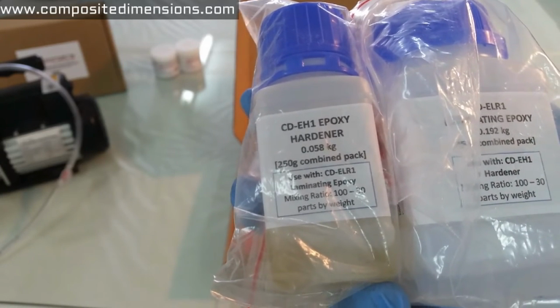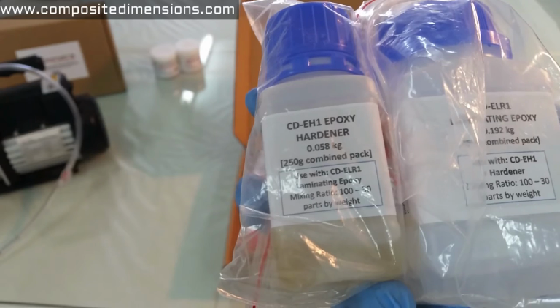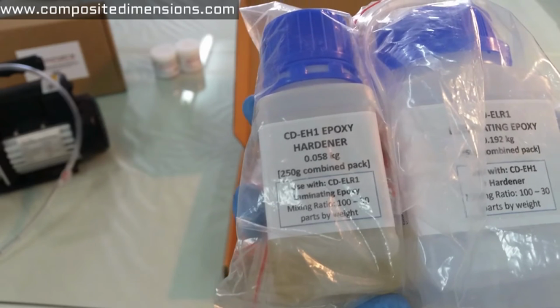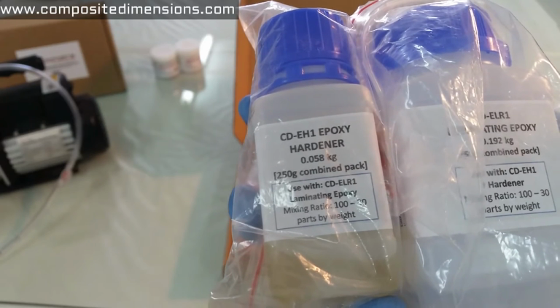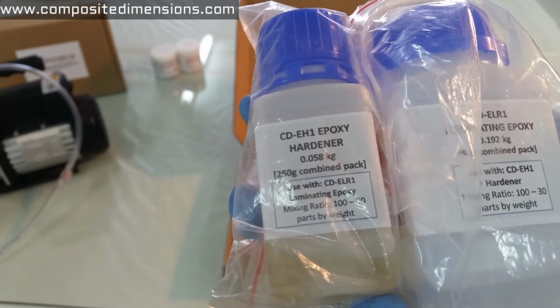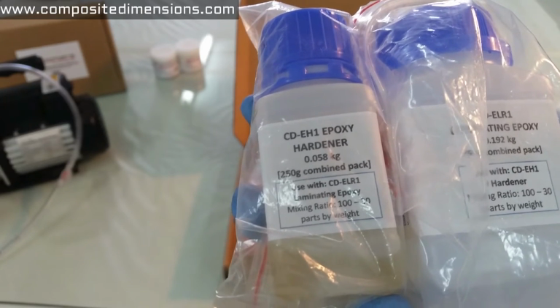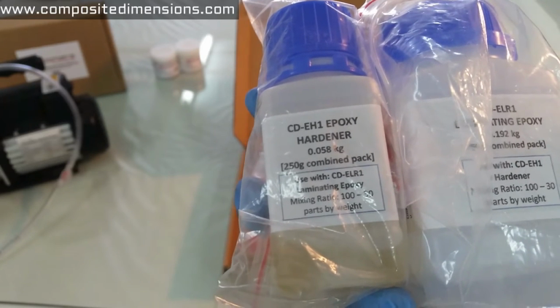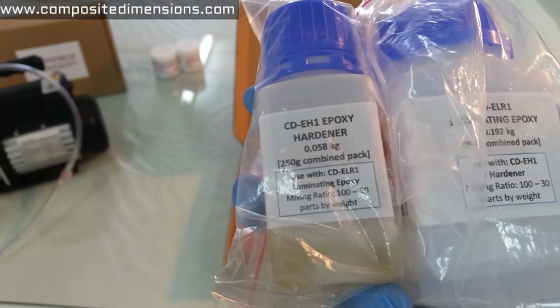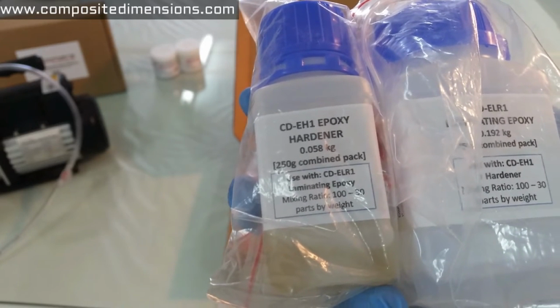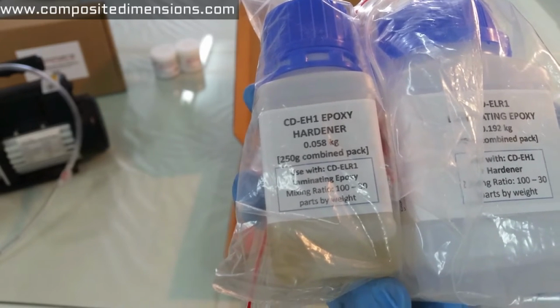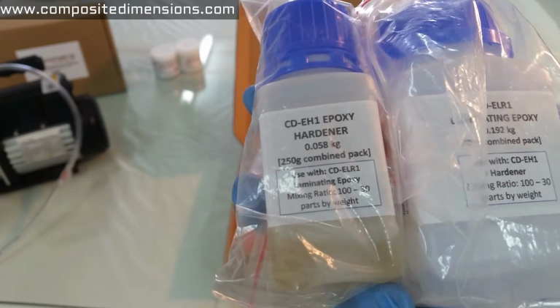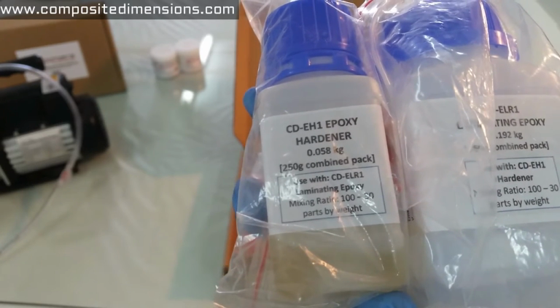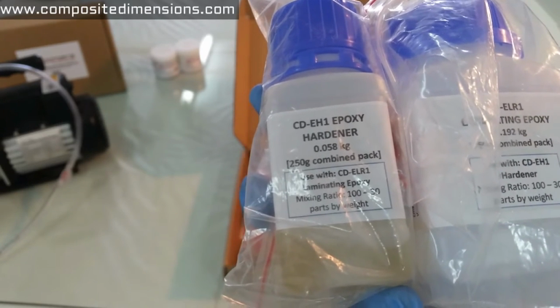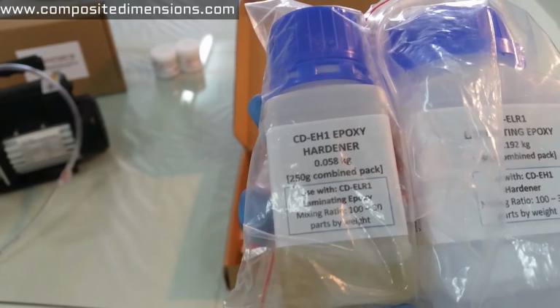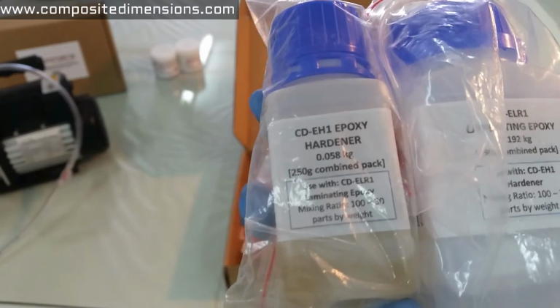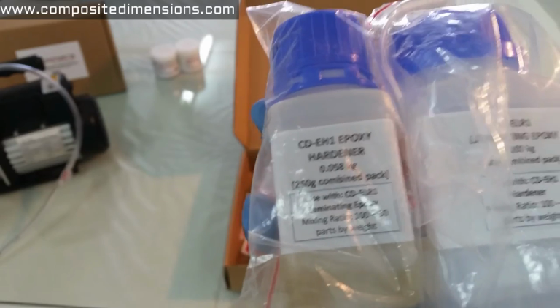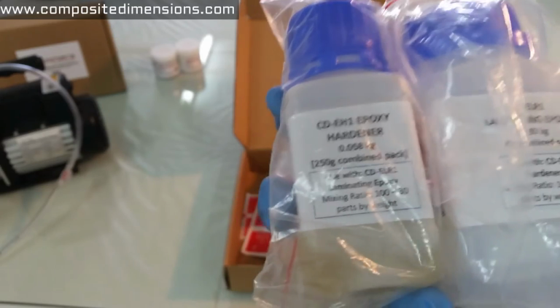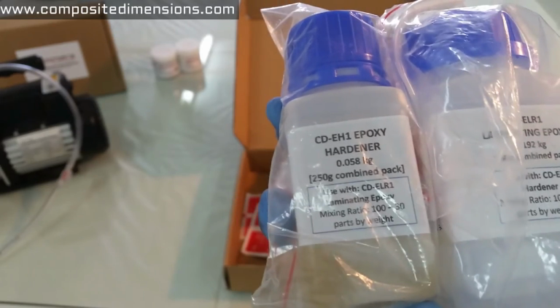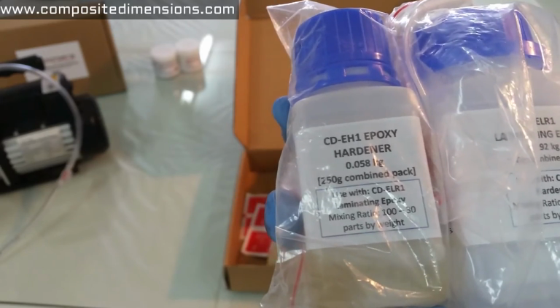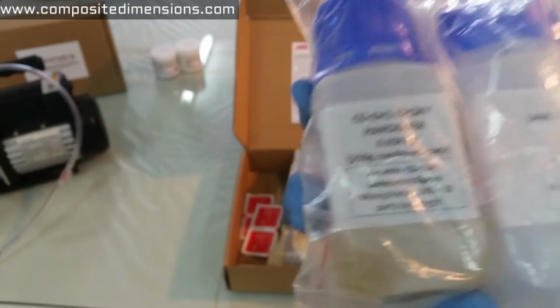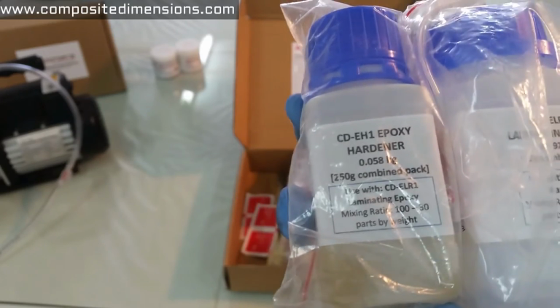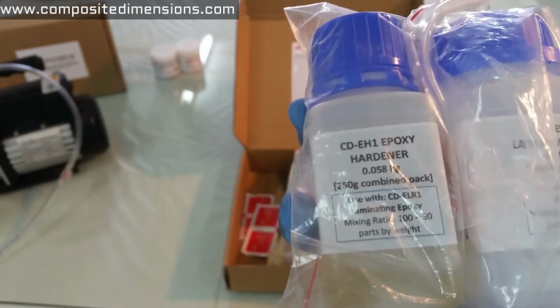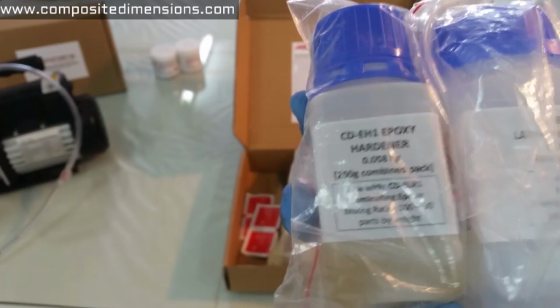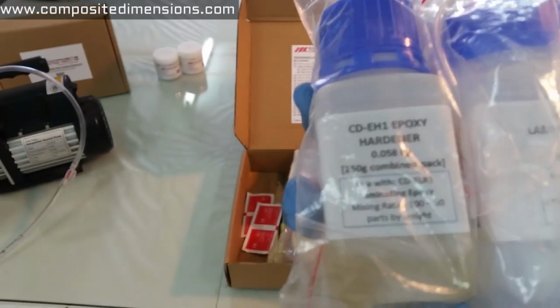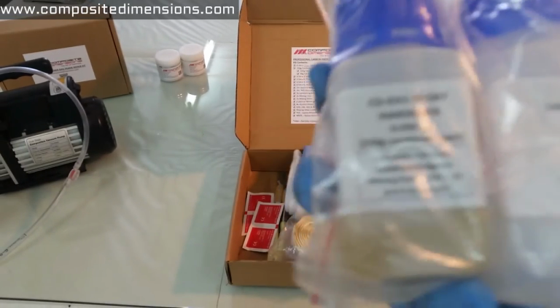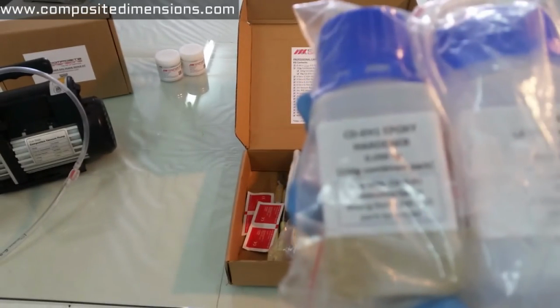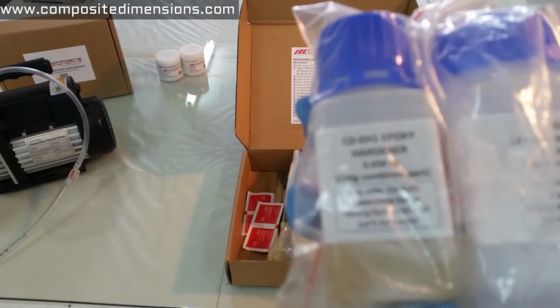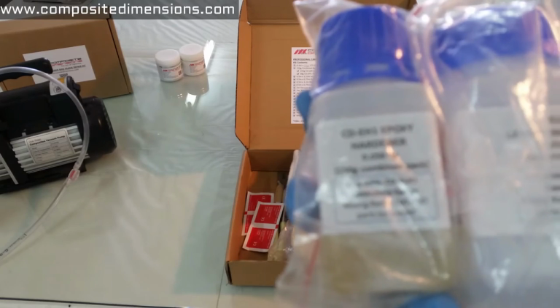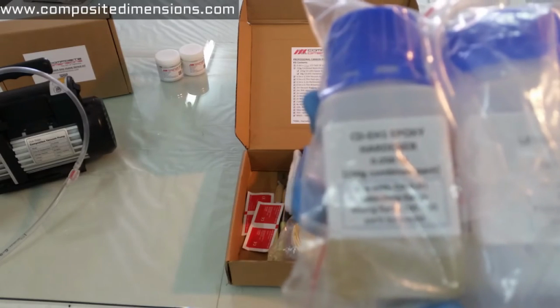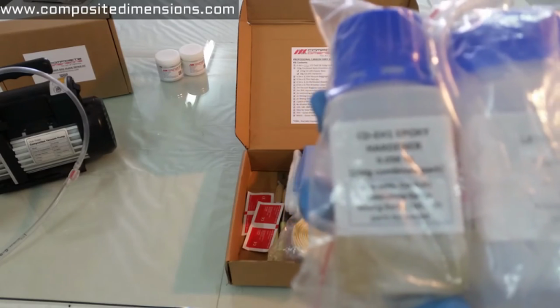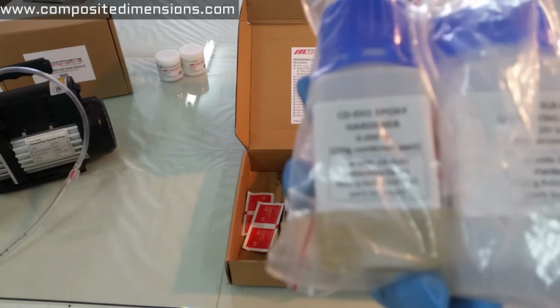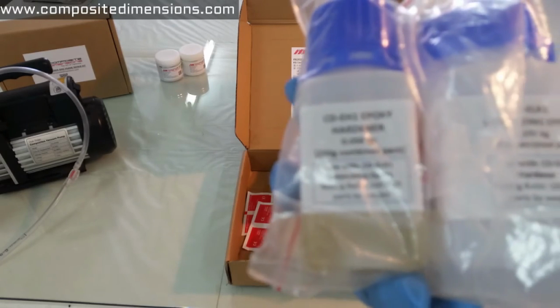In terms of usage and quantity: for every repair that we do here in our workshop, we use on average about 30 grams of combined resin and hardener. So as you can see, we make sure to provide you with plenty of material to allow you to do multiple repairs.